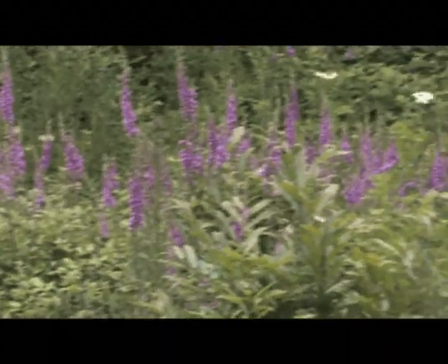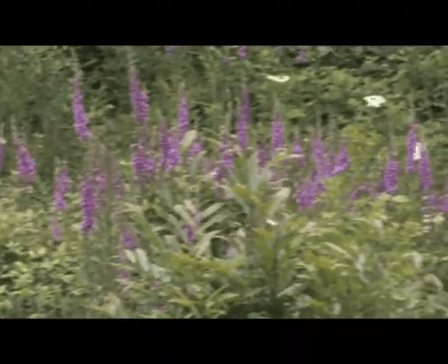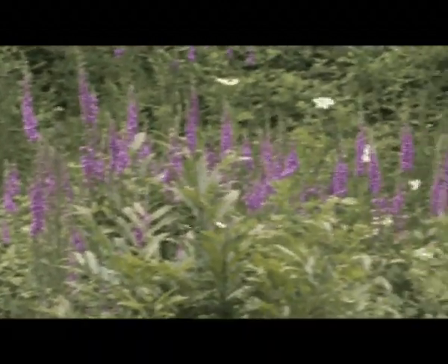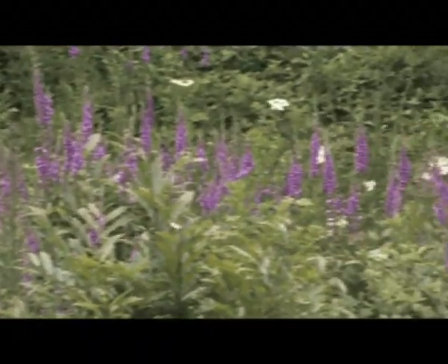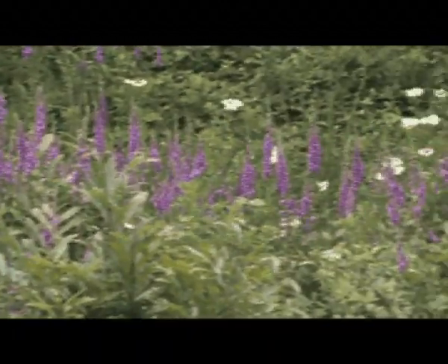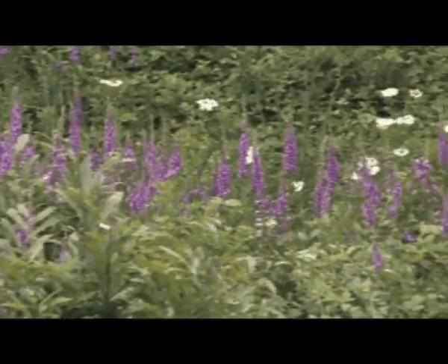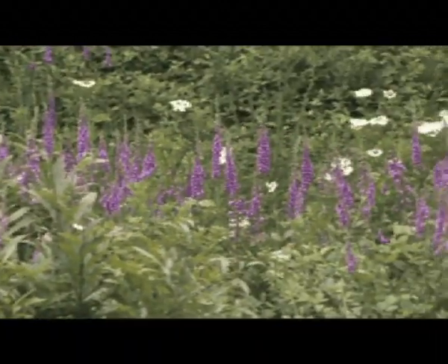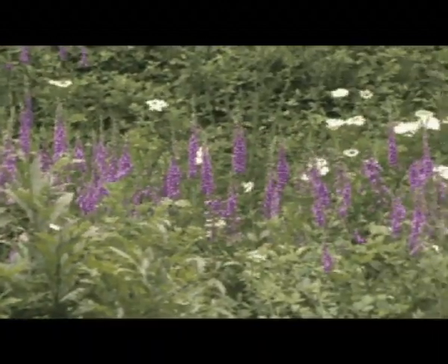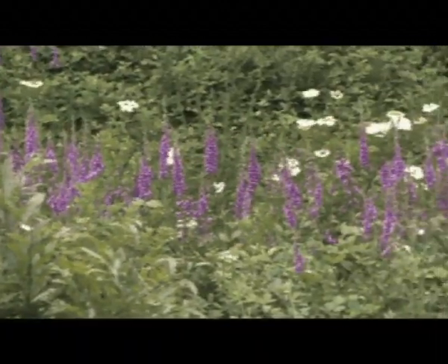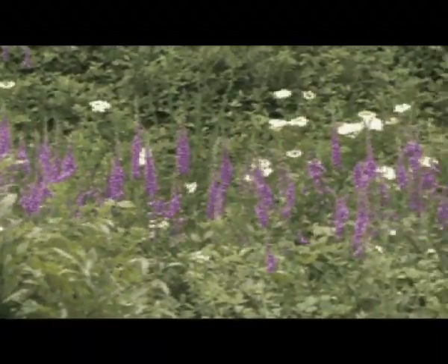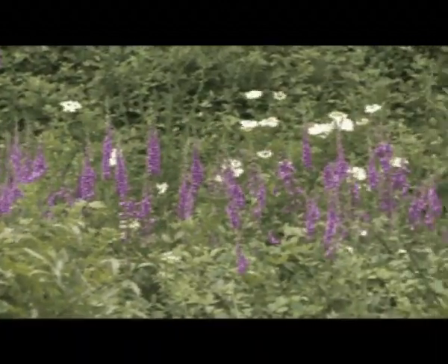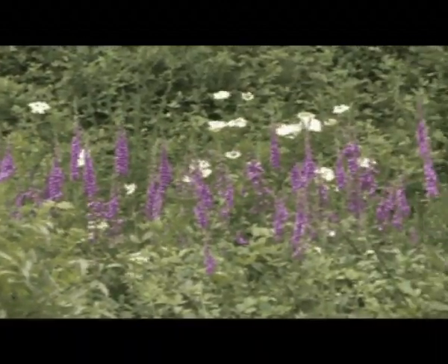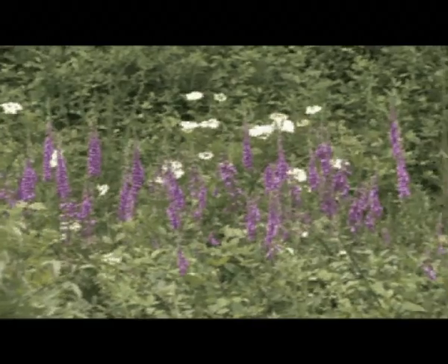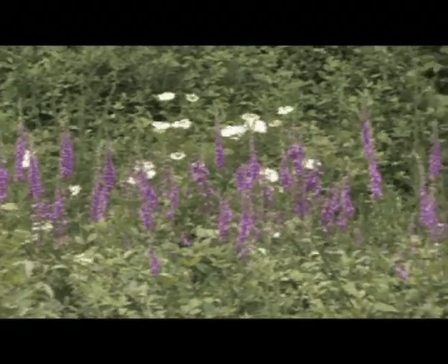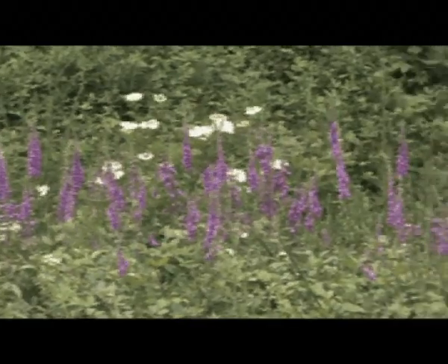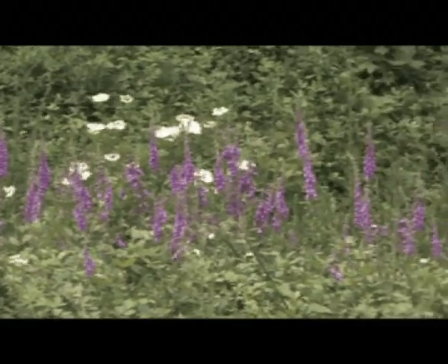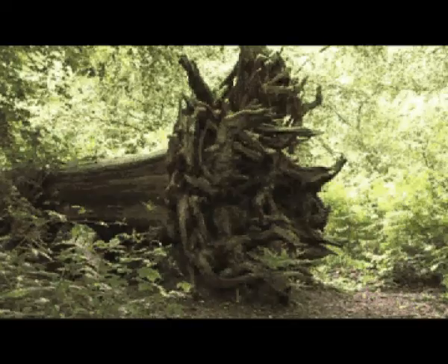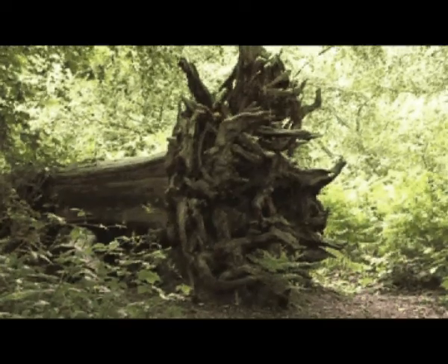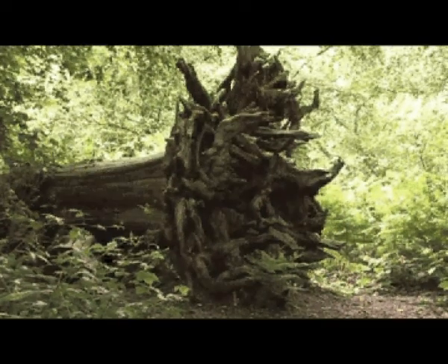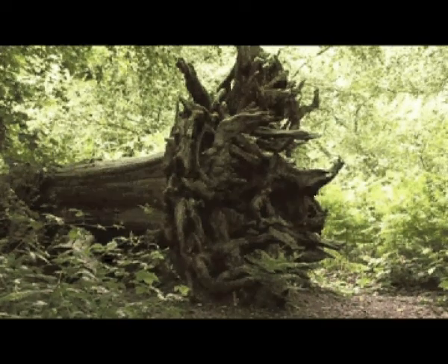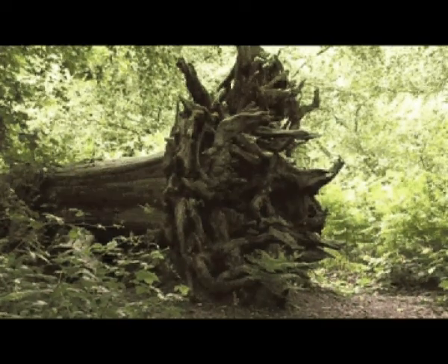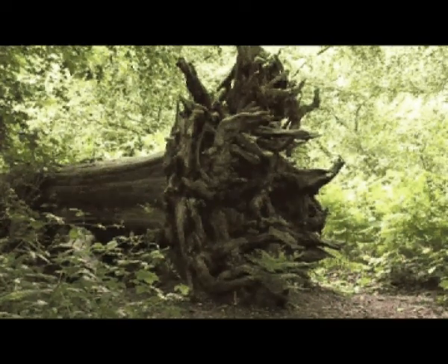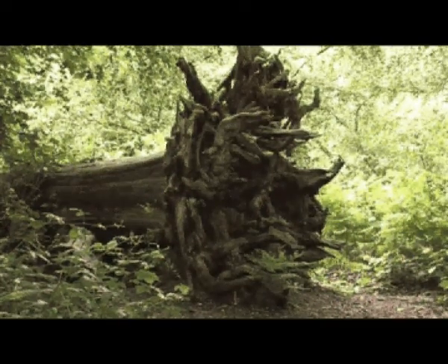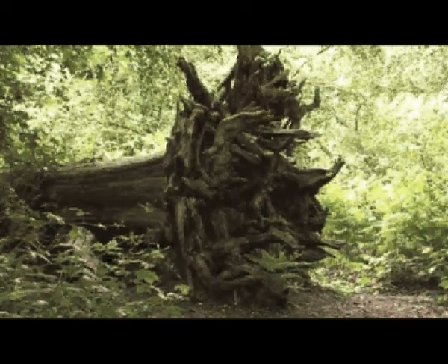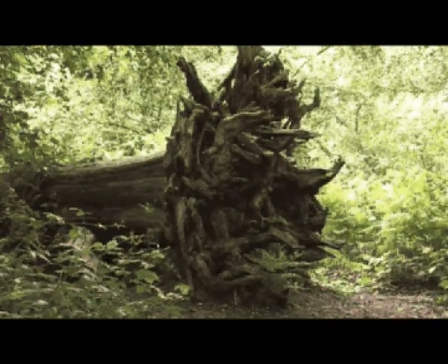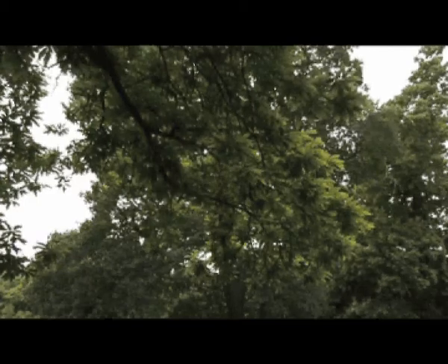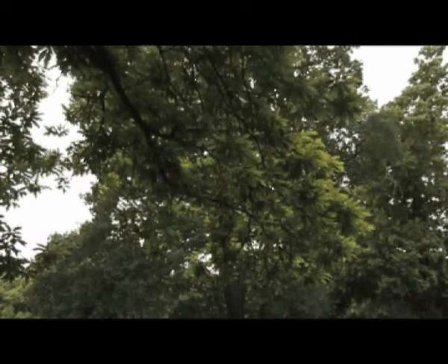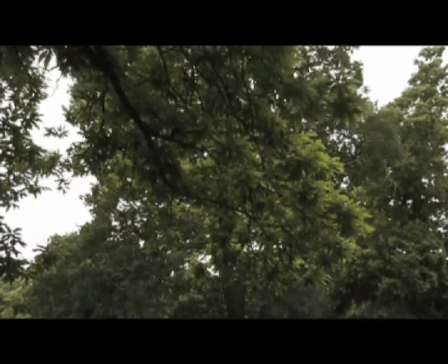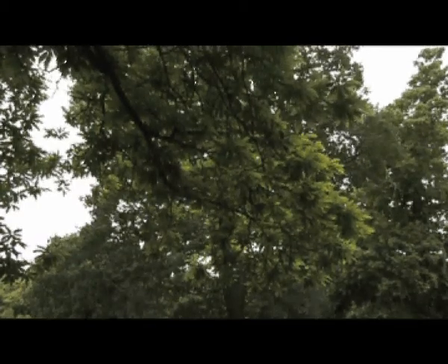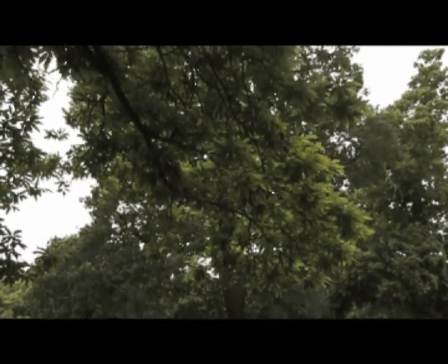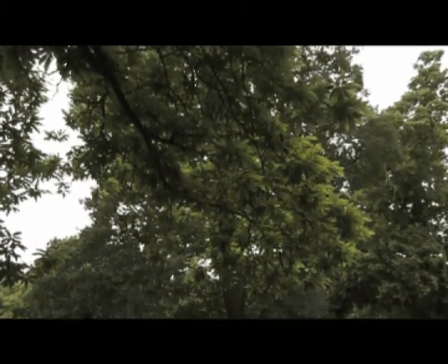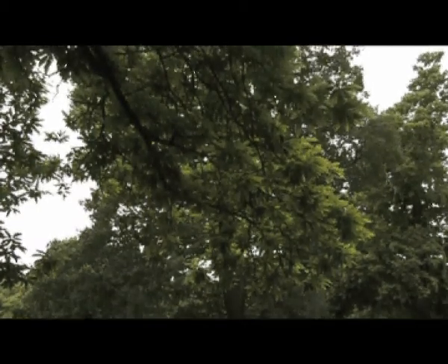We've got coppice woodland which is just filled with wild flowers in the spring, and in the summer it's so shaded that you have a nice cool walk. We've got ancient woodland with 300 veteran trees towering over you, so you get an intimidating woodland experience.